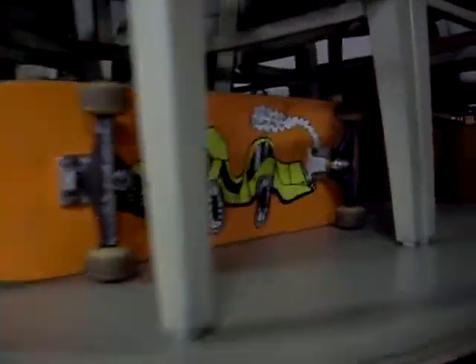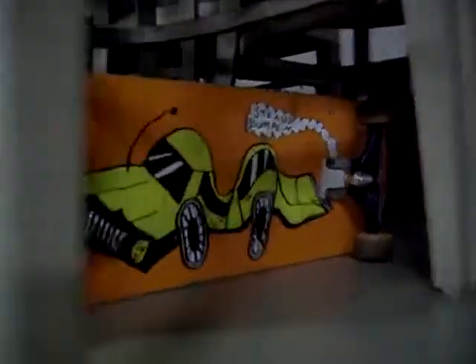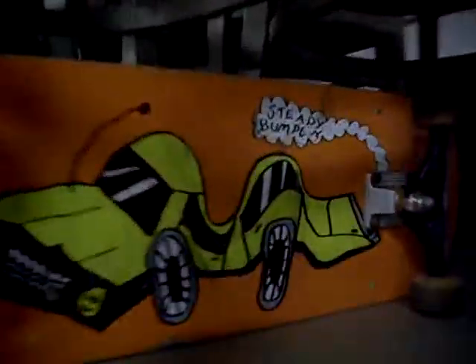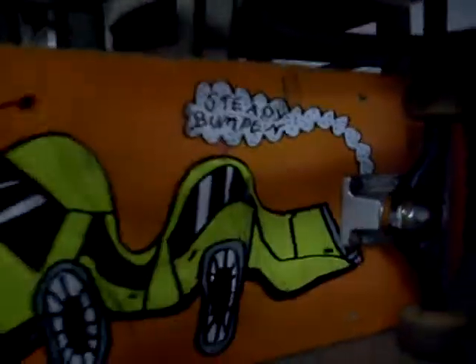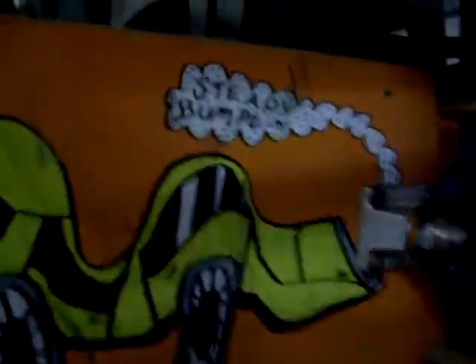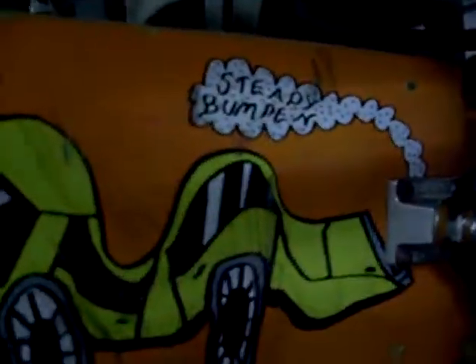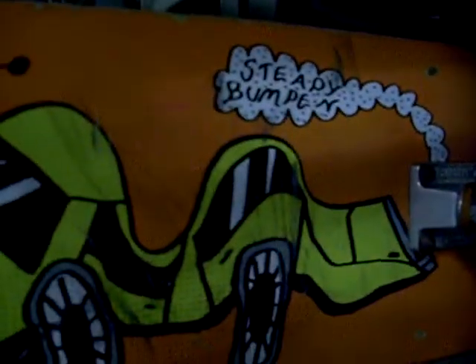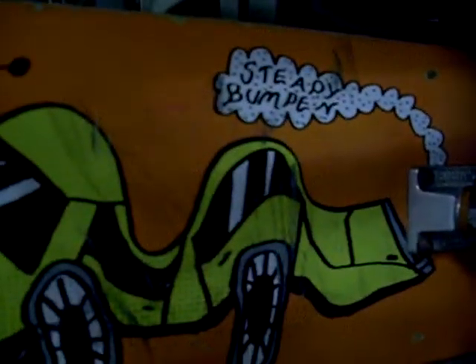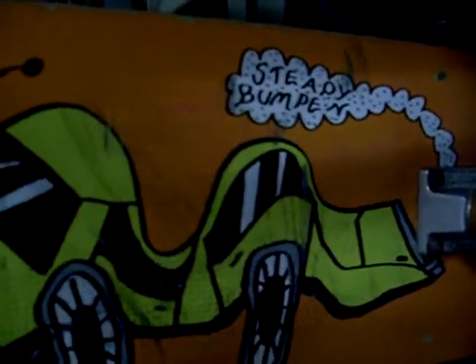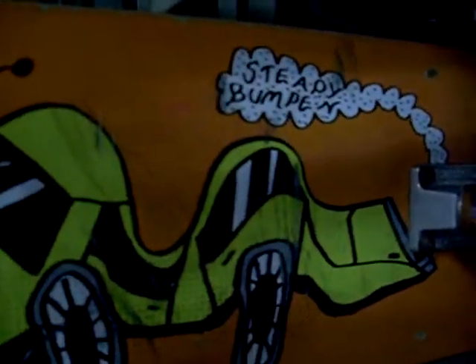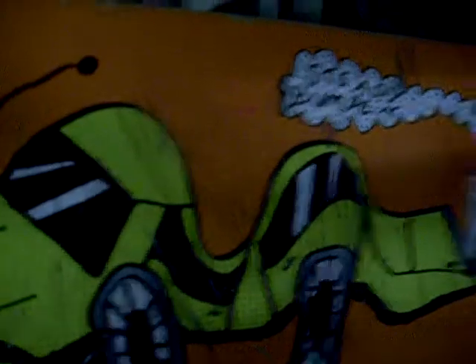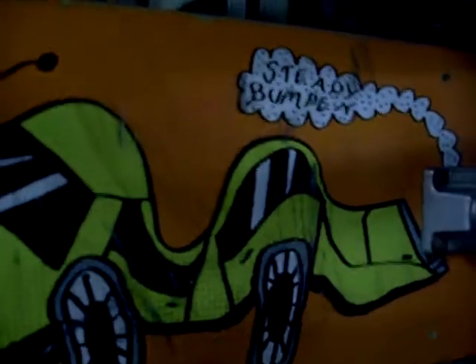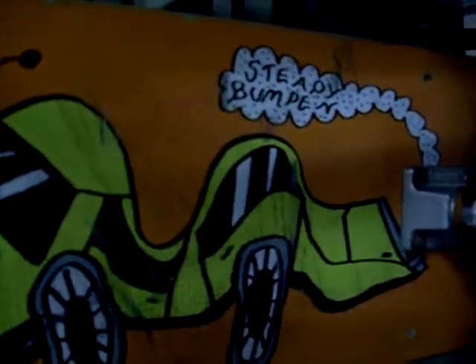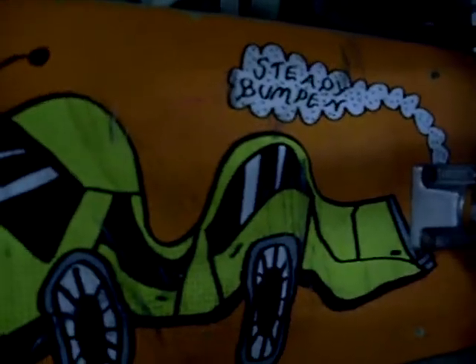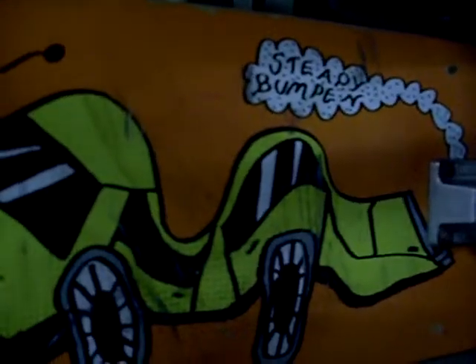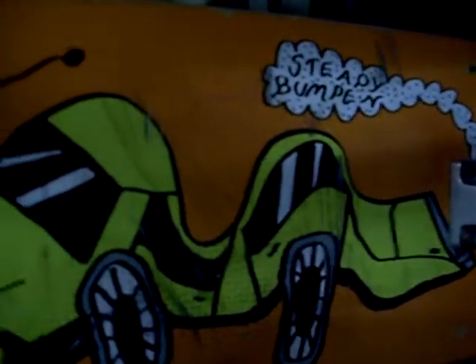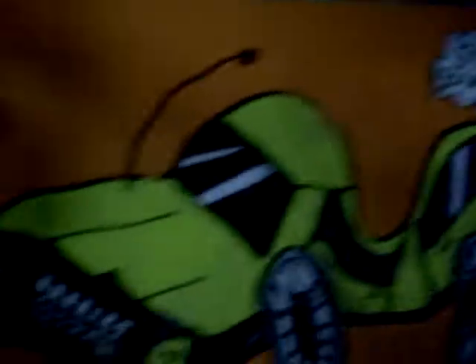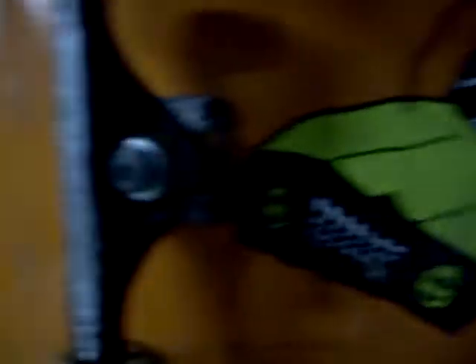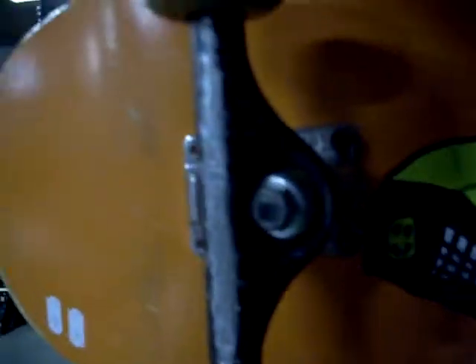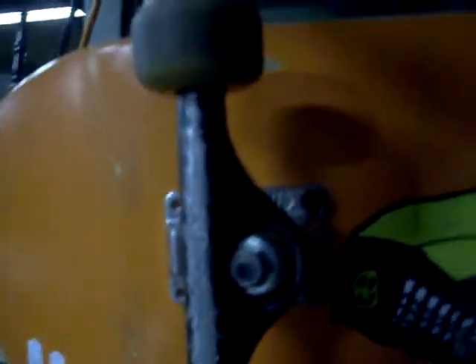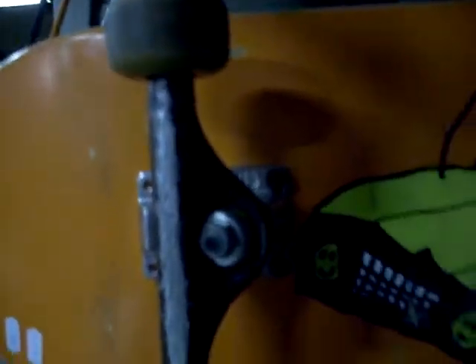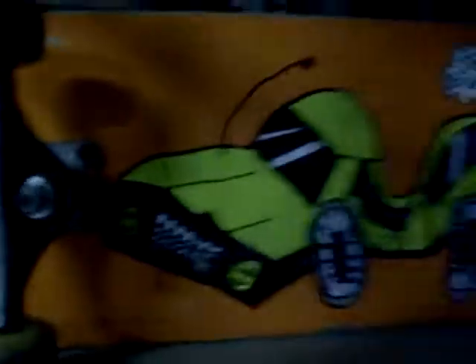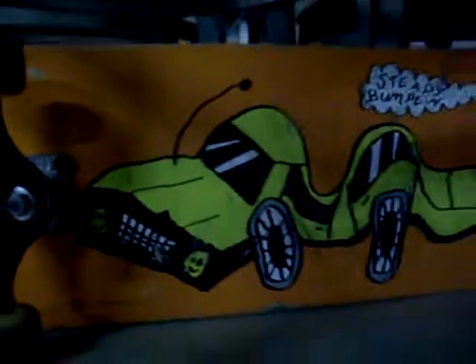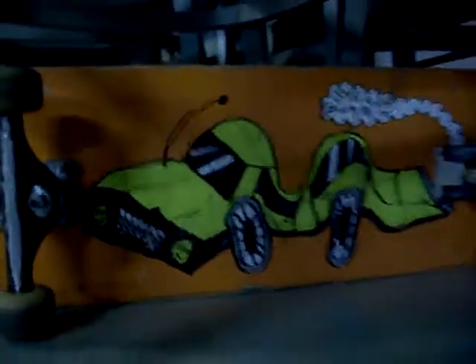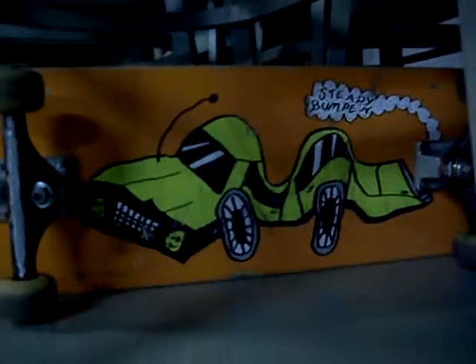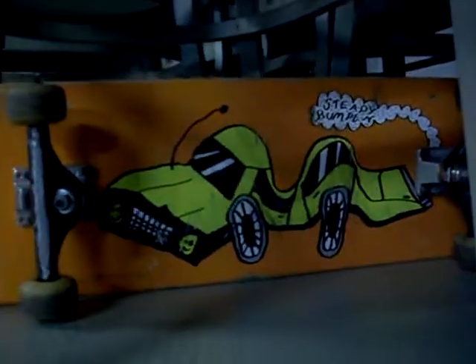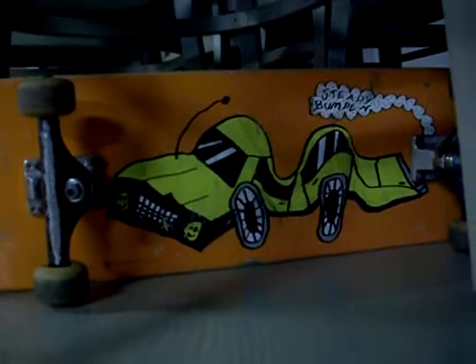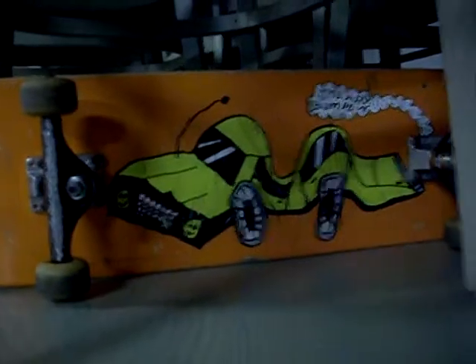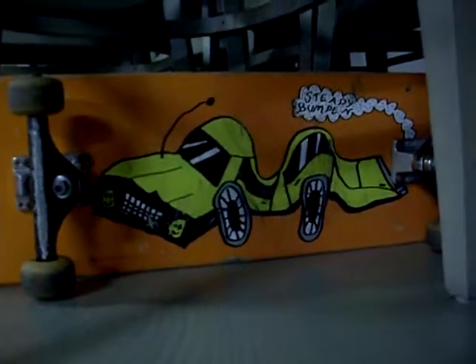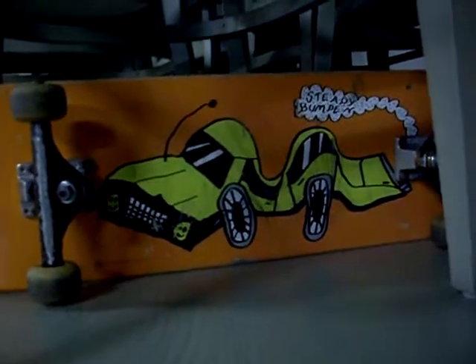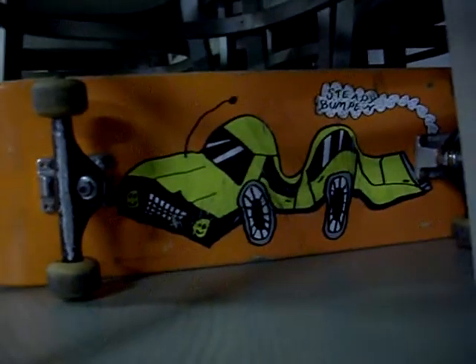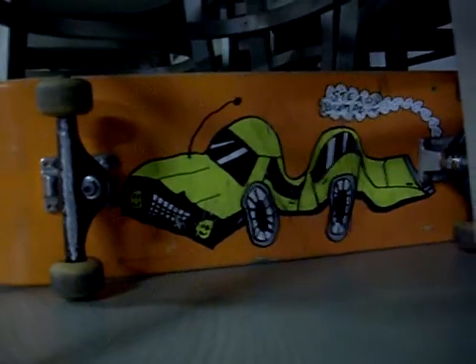Little Steady Bumpin' skateboard — which is an Australian company from what I know — it's got good quality indie trucks on it. It's in the auction this week; I've been practicing me ollies on it.